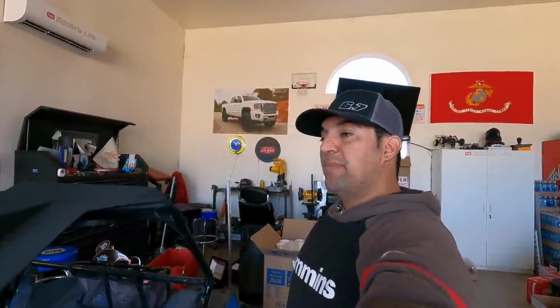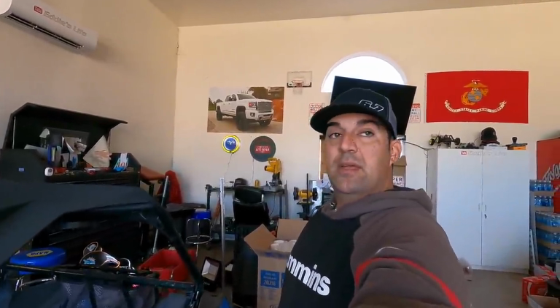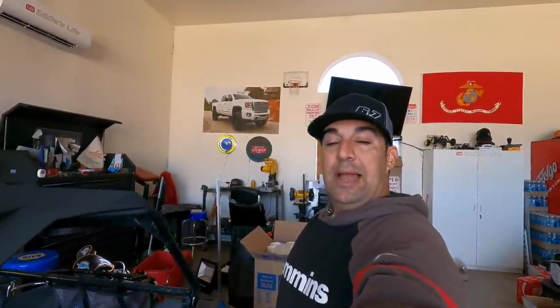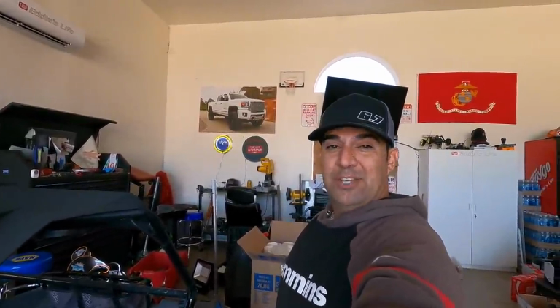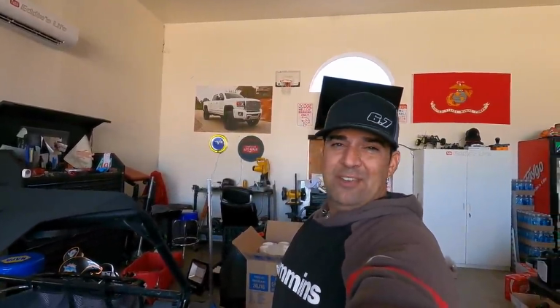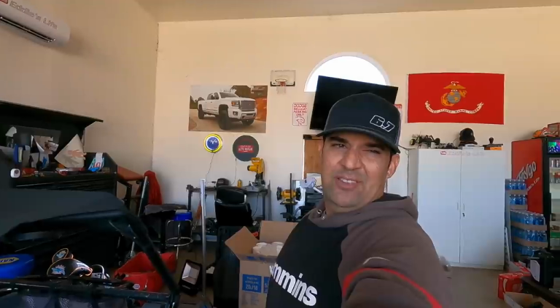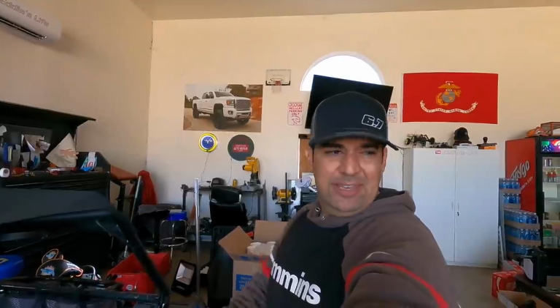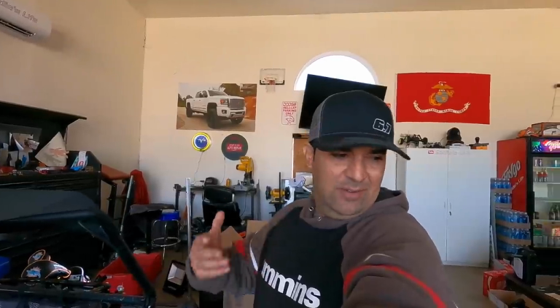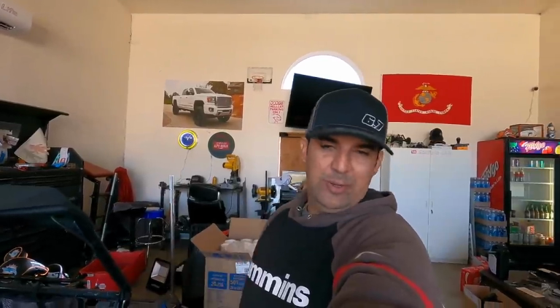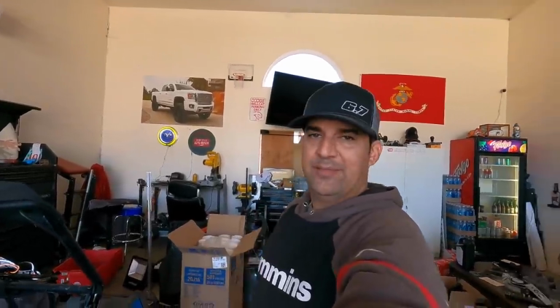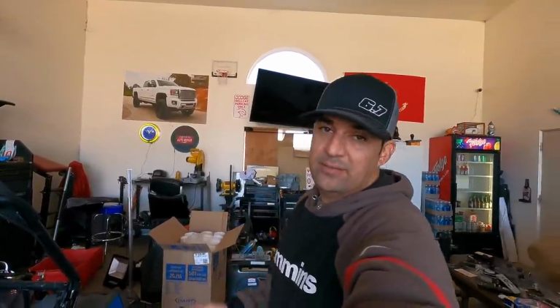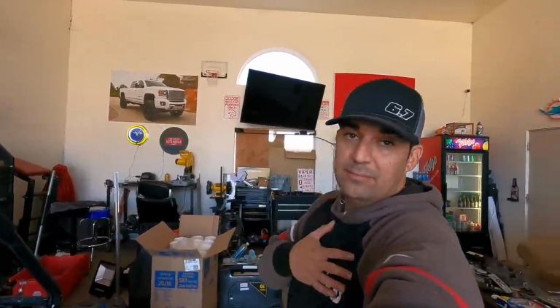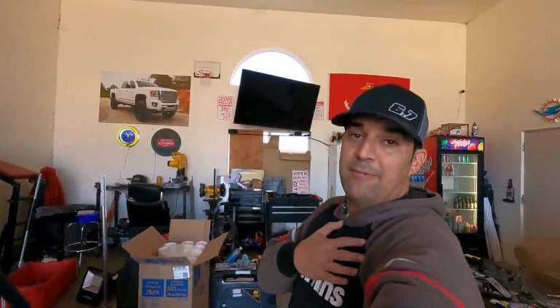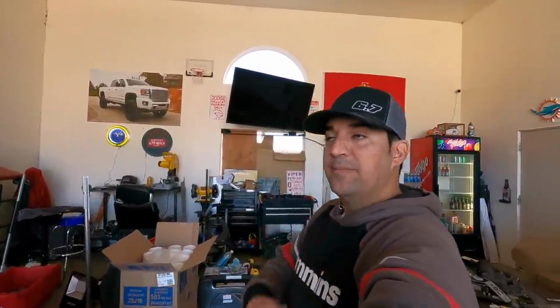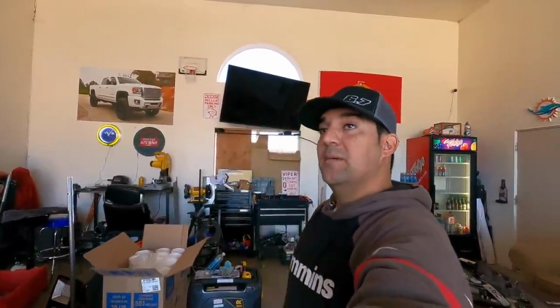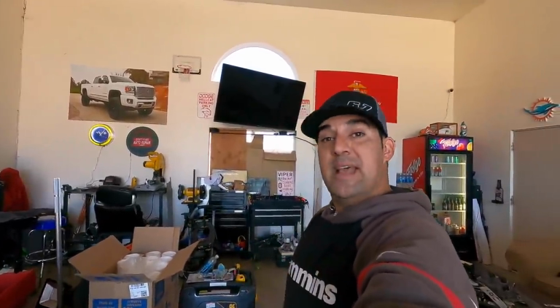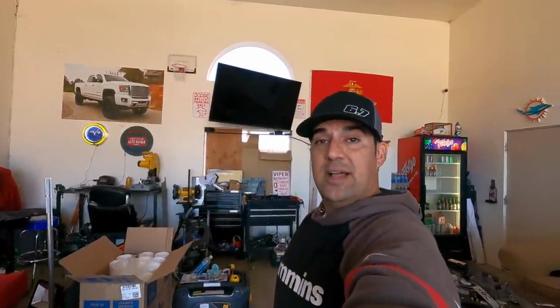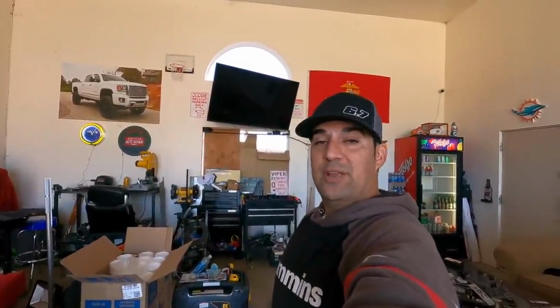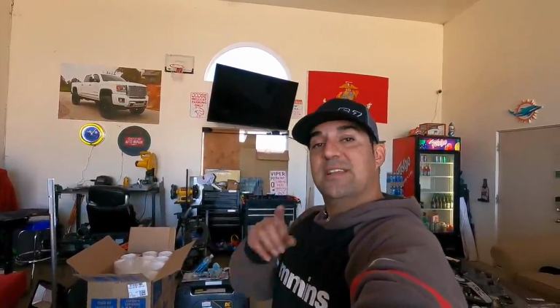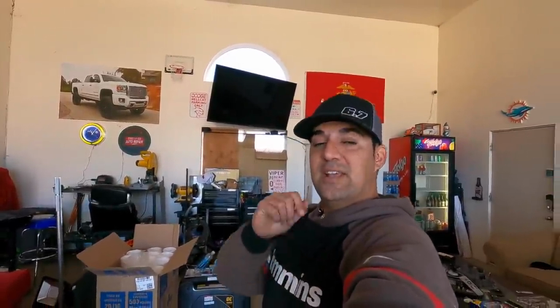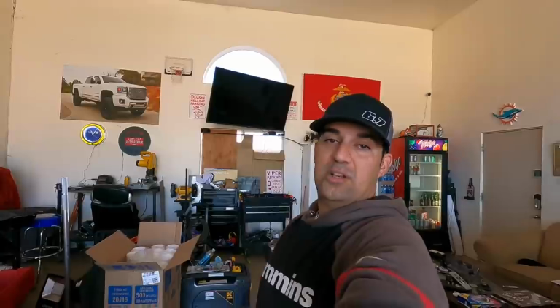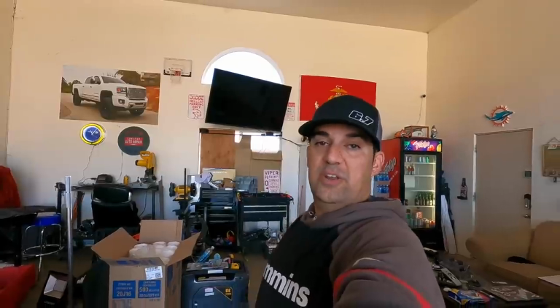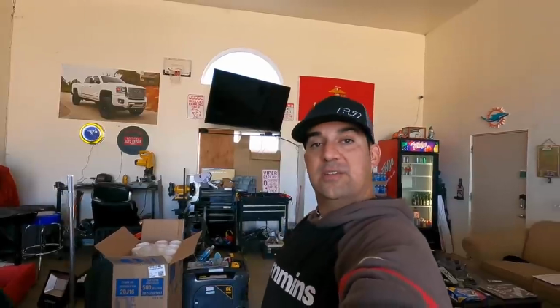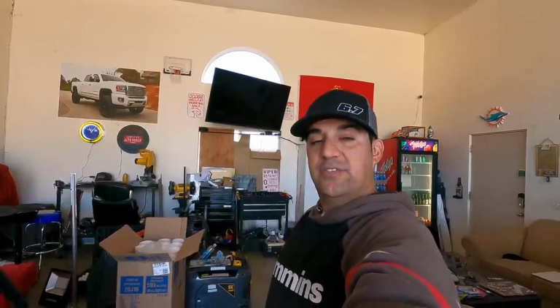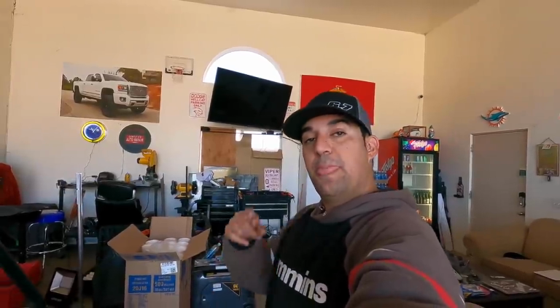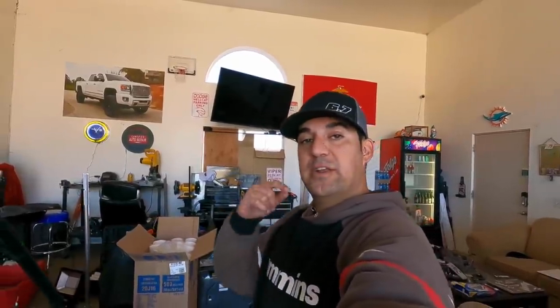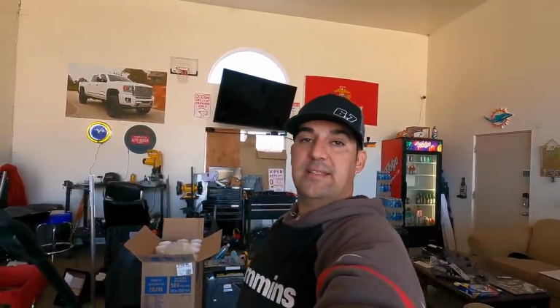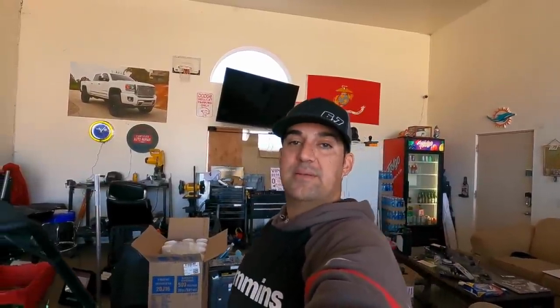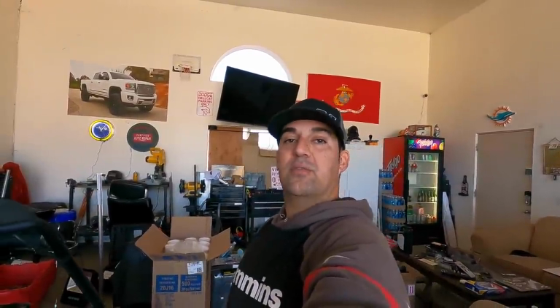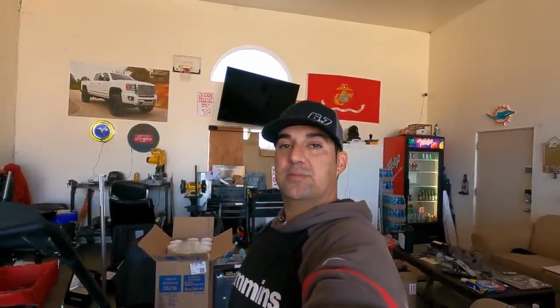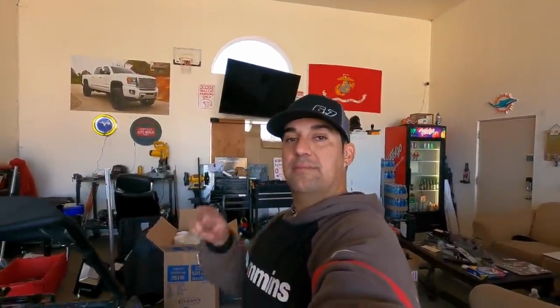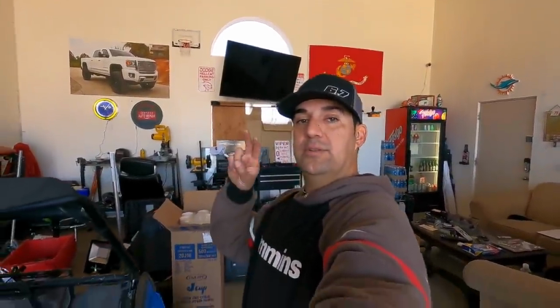I apologize again for the leveling kit video - I know it's pretty bad, my fault. Thank you guys for watching. If you liked this video, don't forget to hit that thumbs up button and subscribe. Peace.